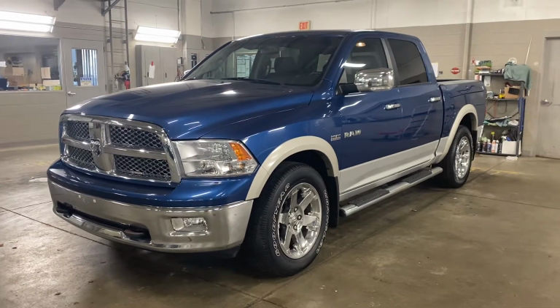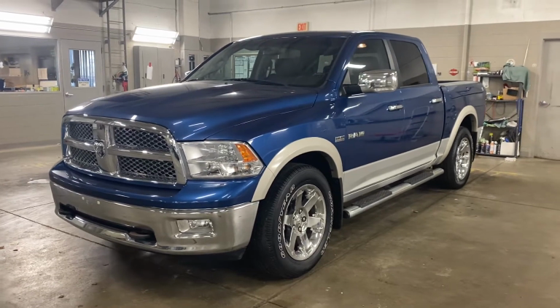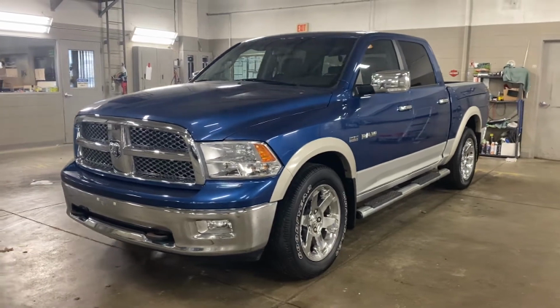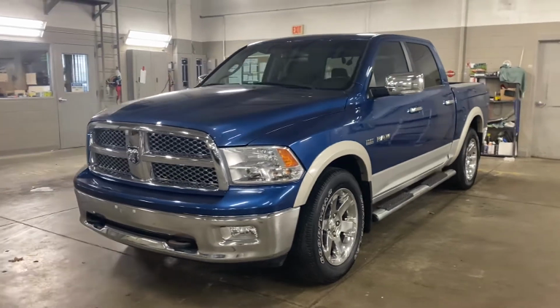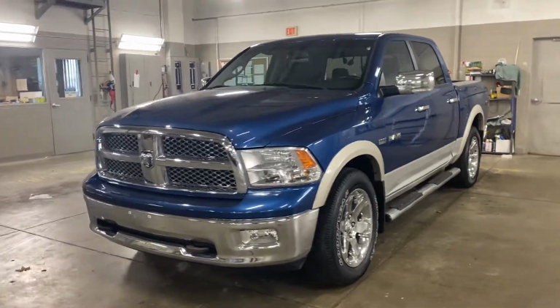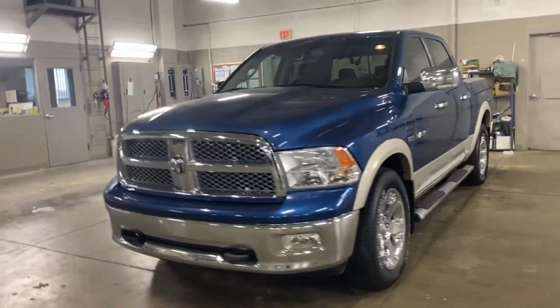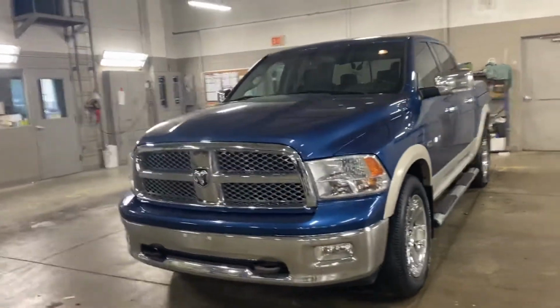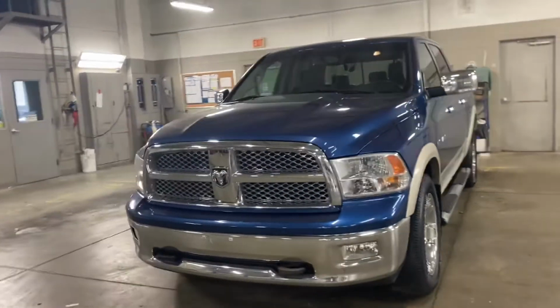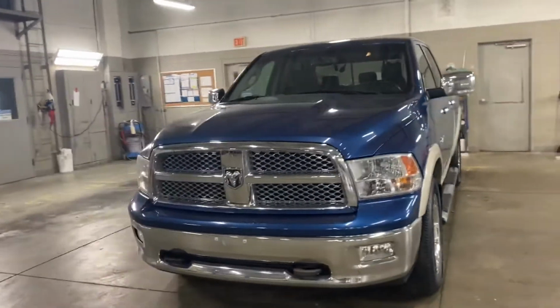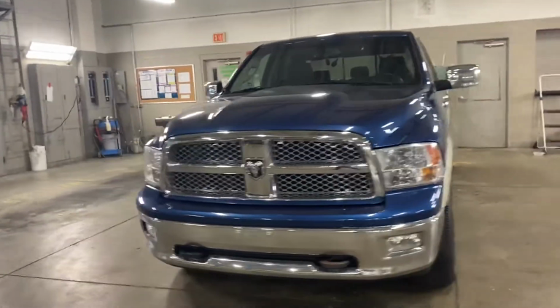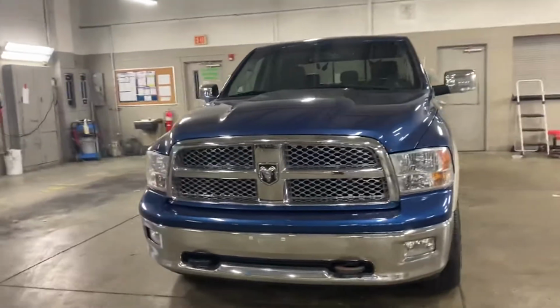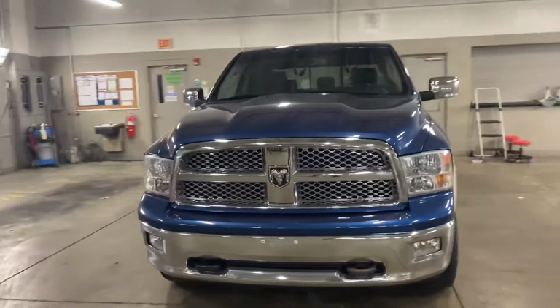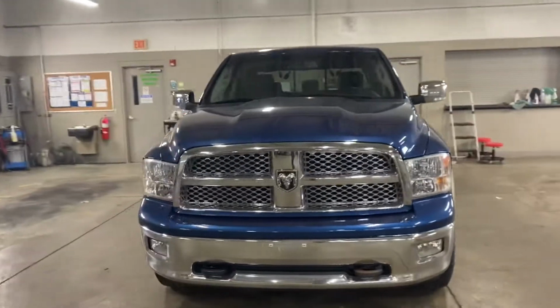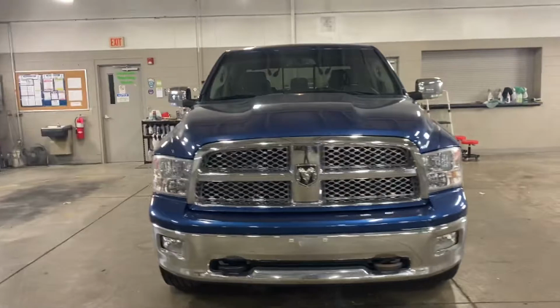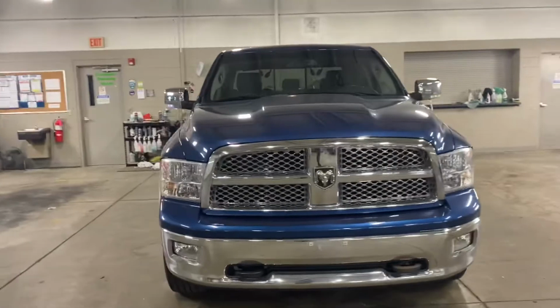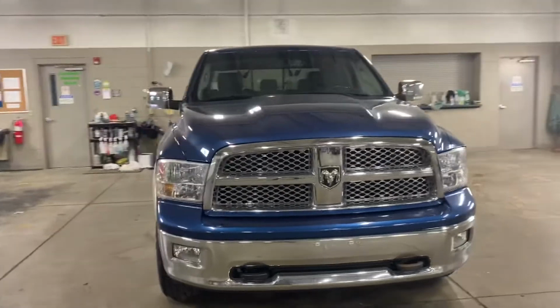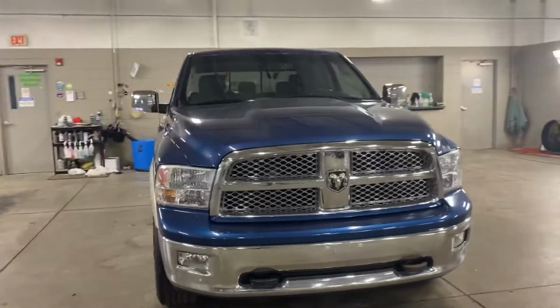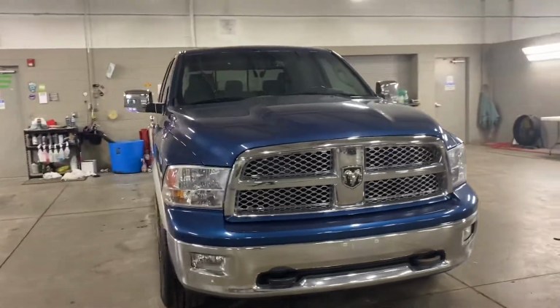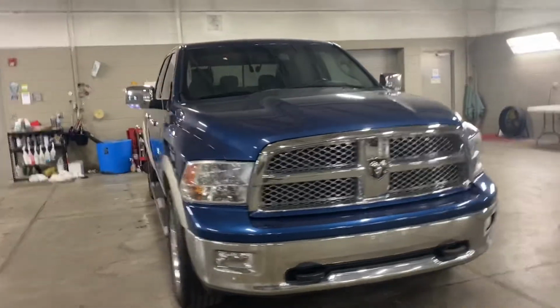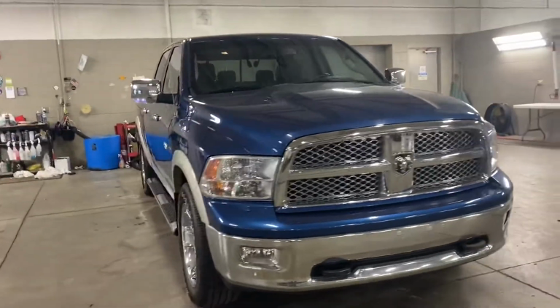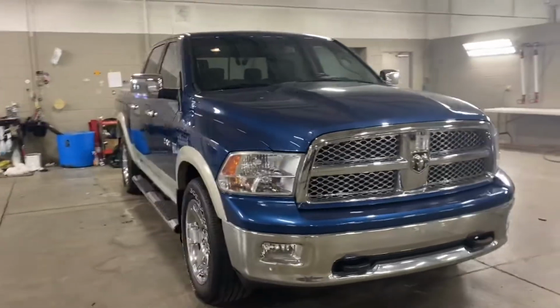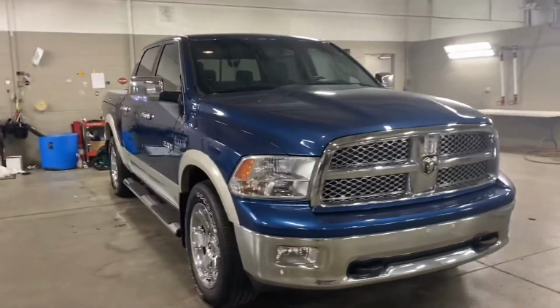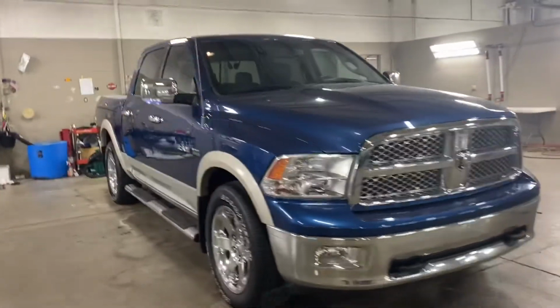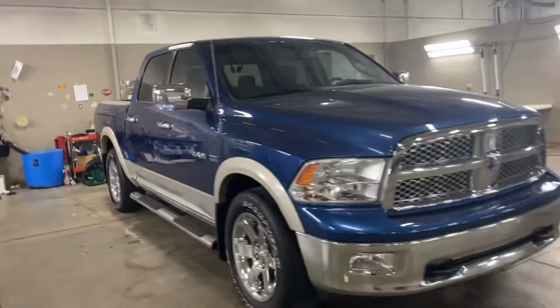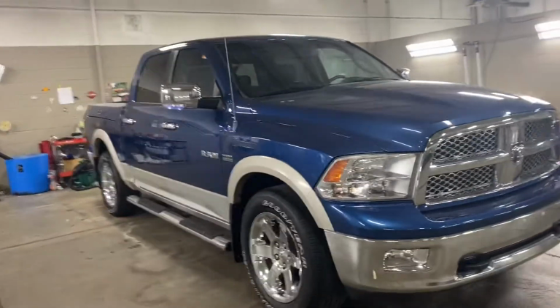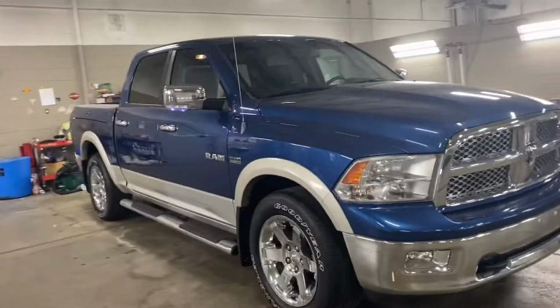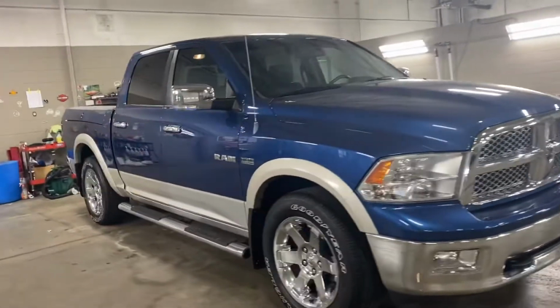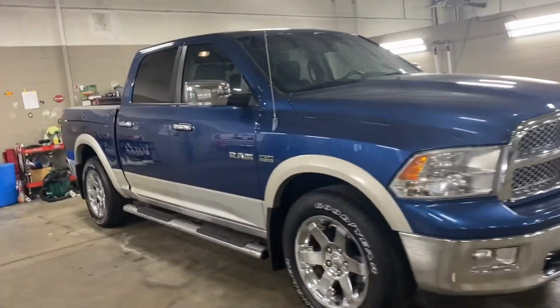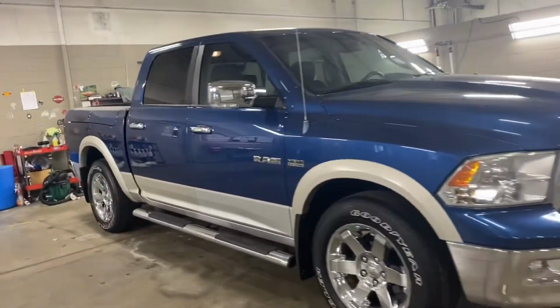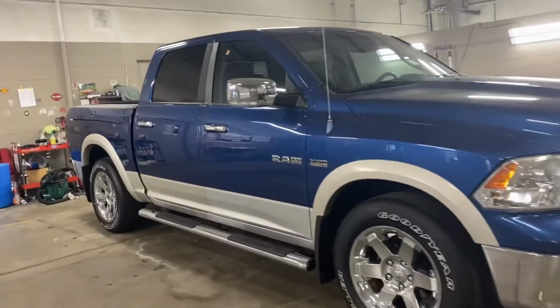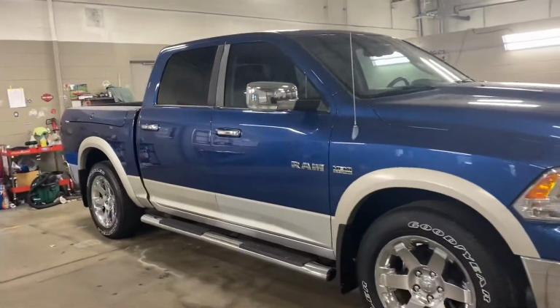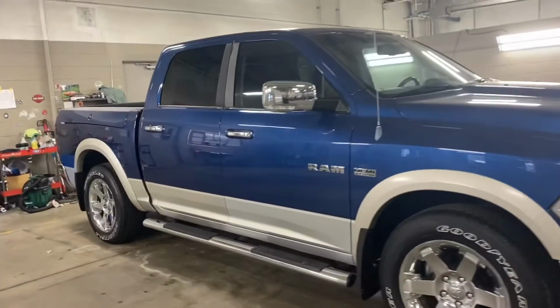Good morning, this is Andy Downing here at Terry Hendricks Chrysler taking a look at our 2009 Ram 1500 Laramie.